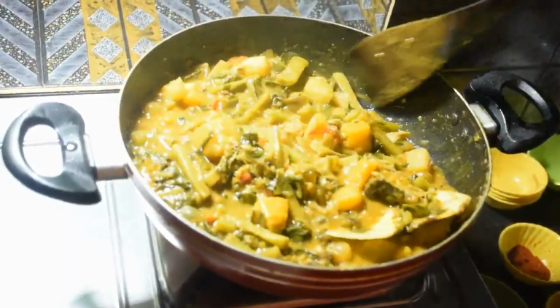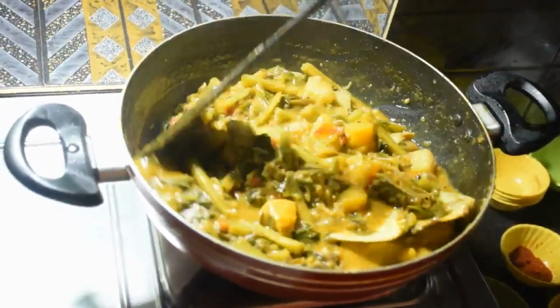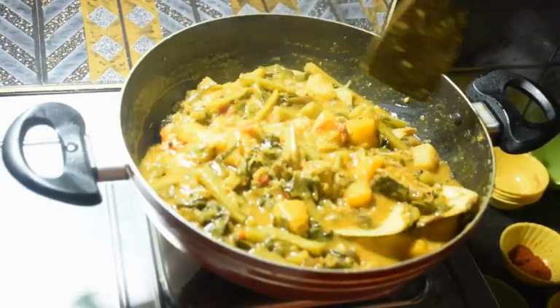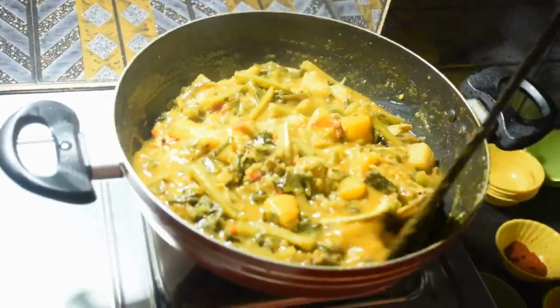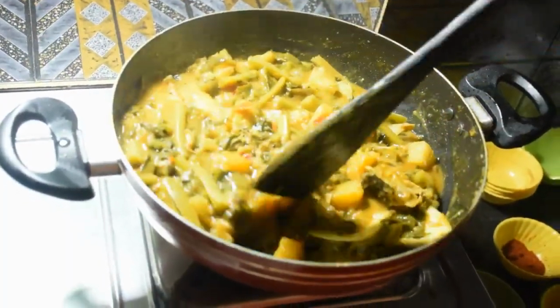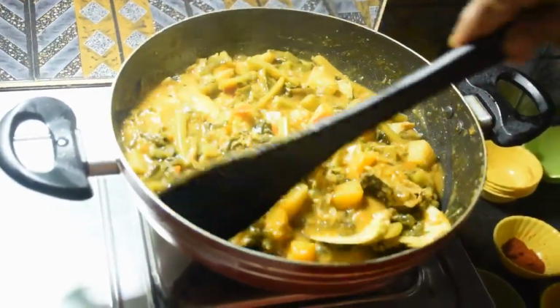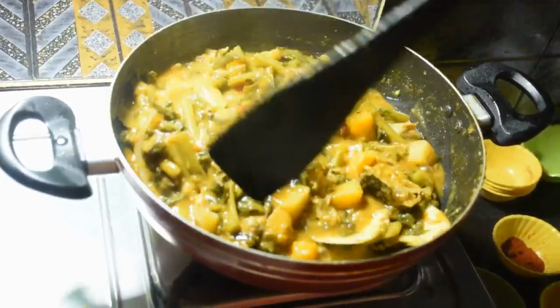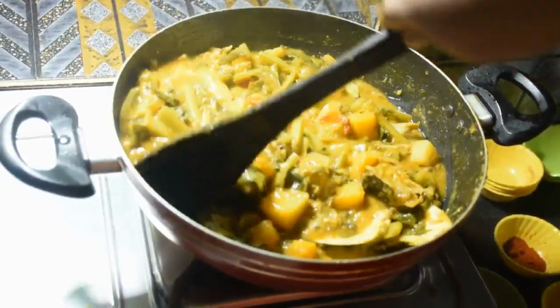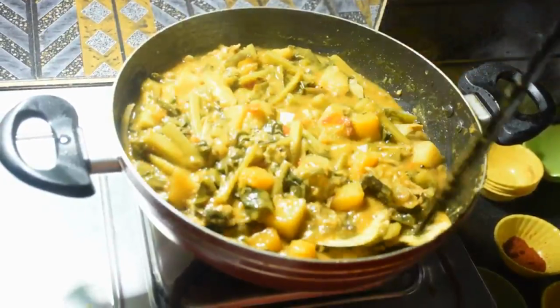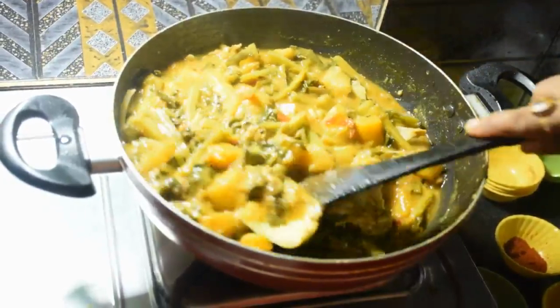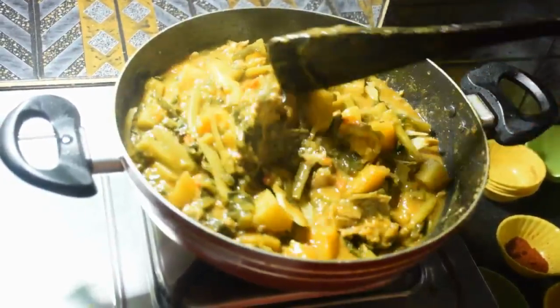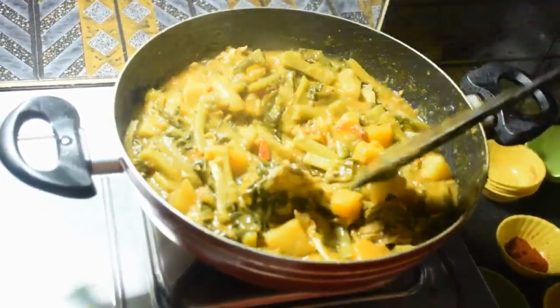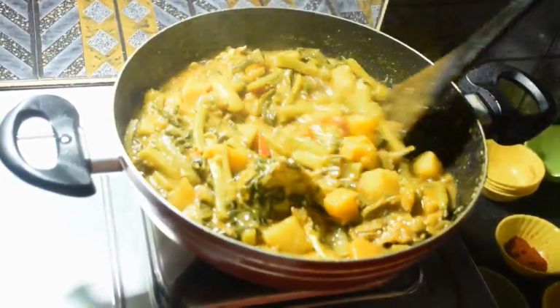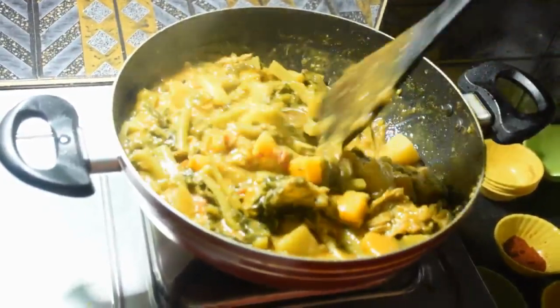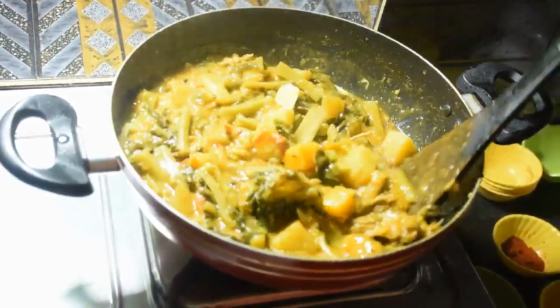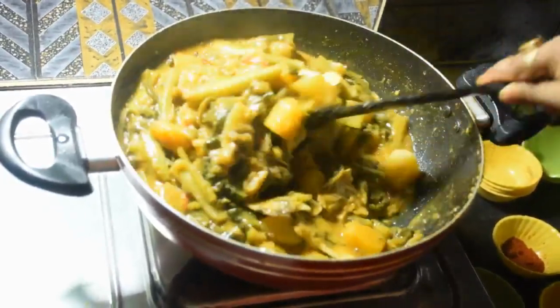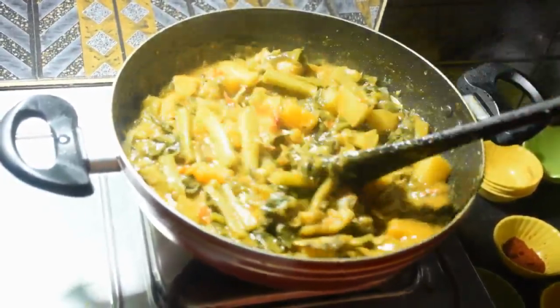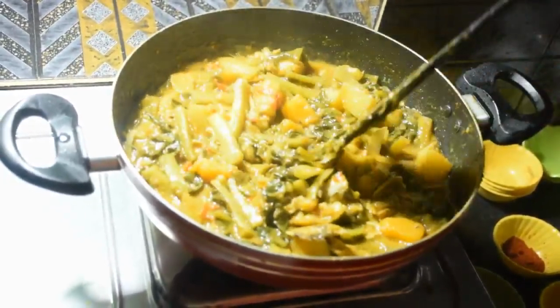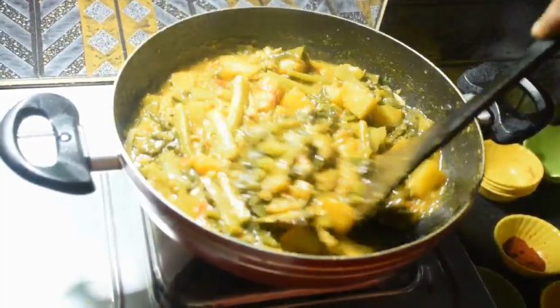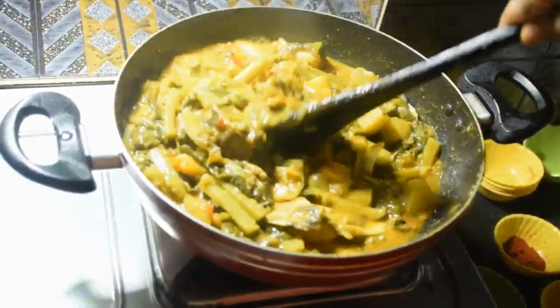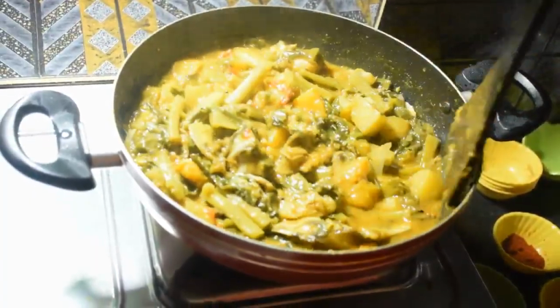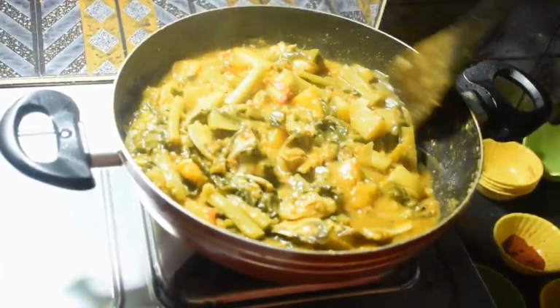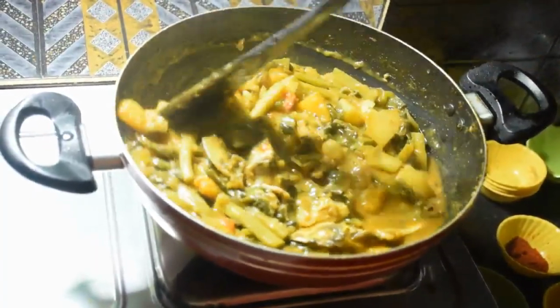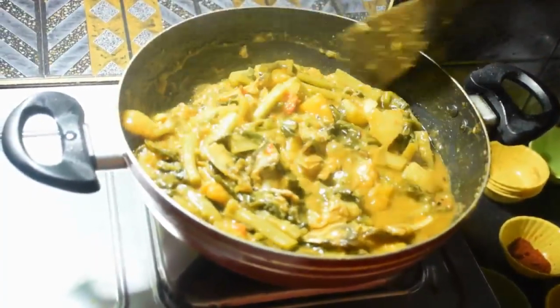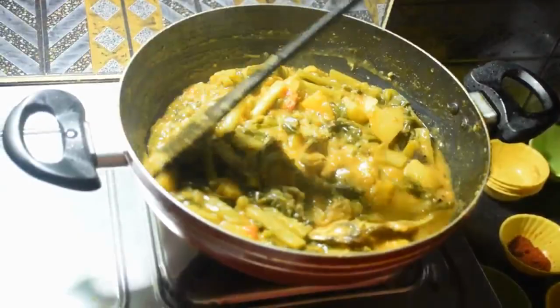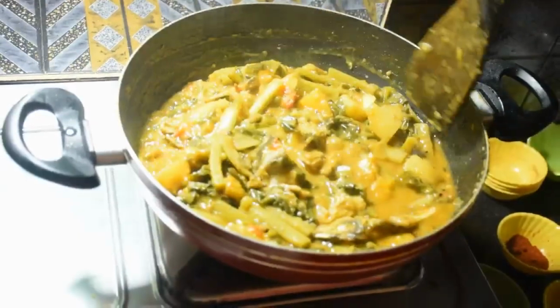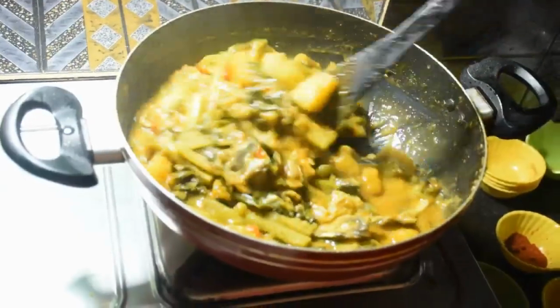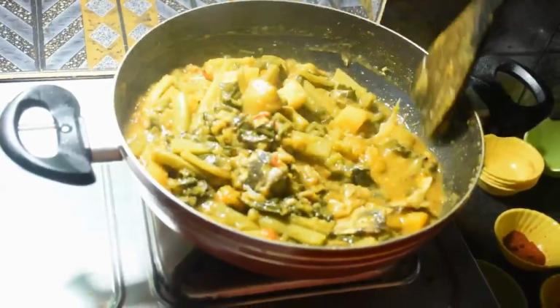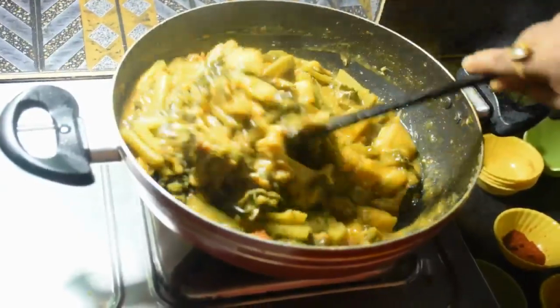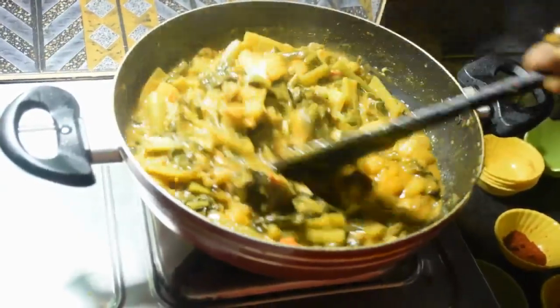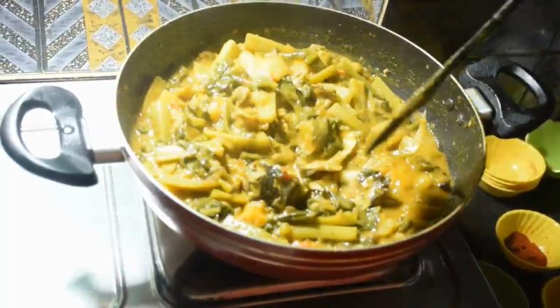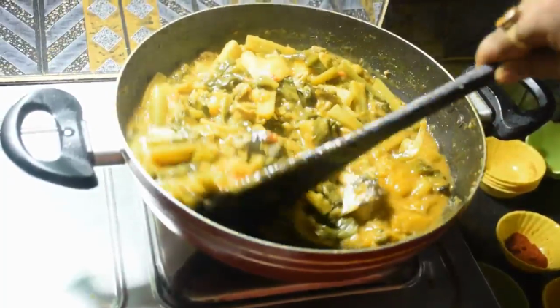Ekta kada kada torkaritta hochhe. Tochho na — majhe majhe kiki ranna takte habe. Ar majhe majhe kintu nedekhle habe na. So we will make the same thing to keep checking it.